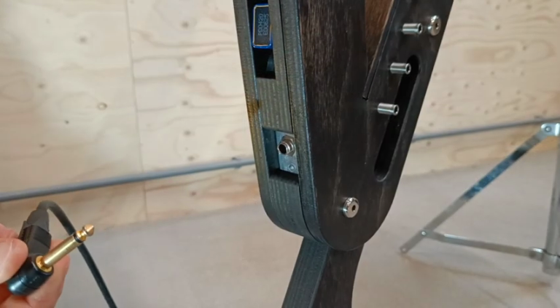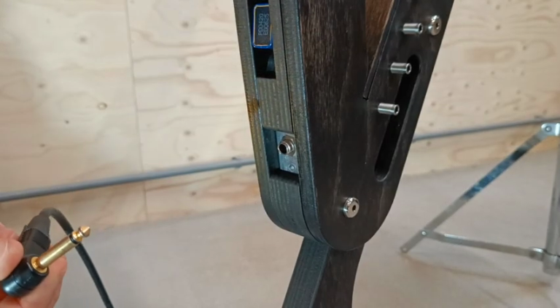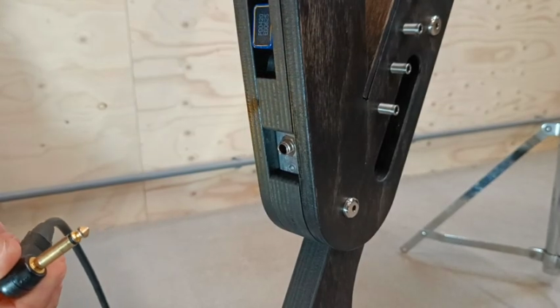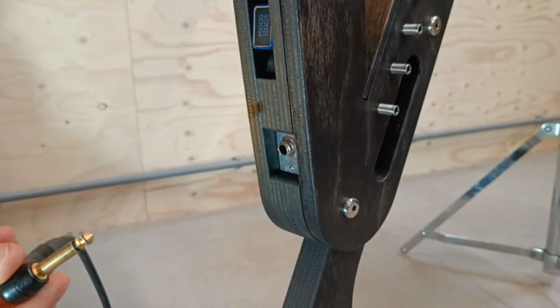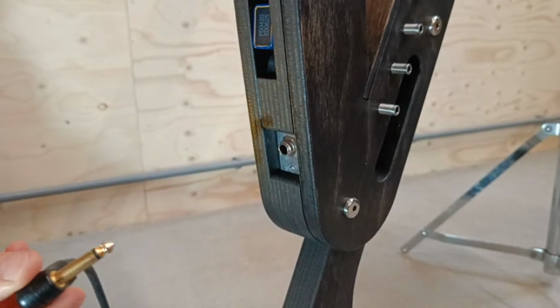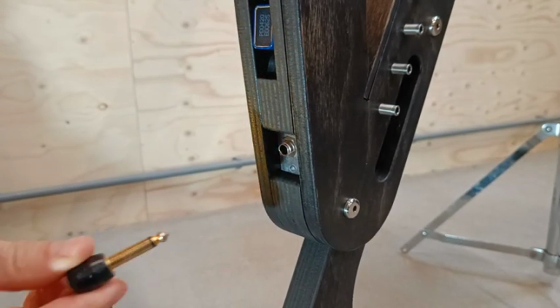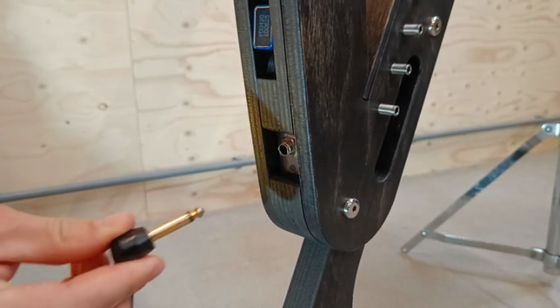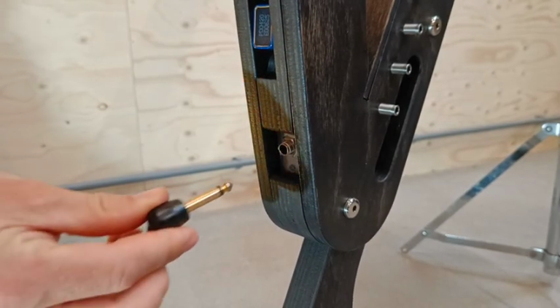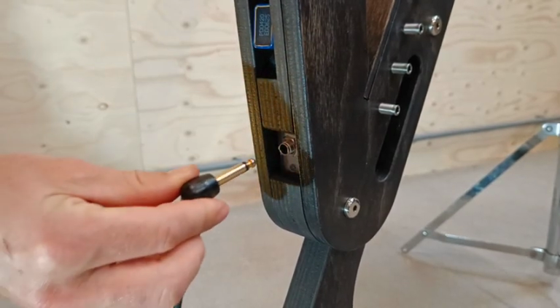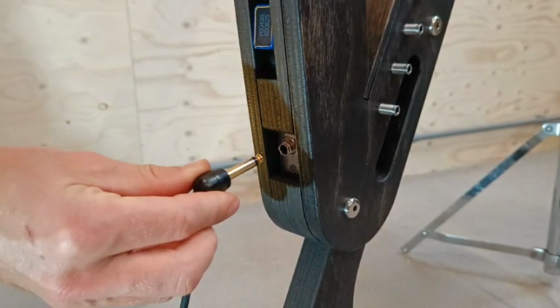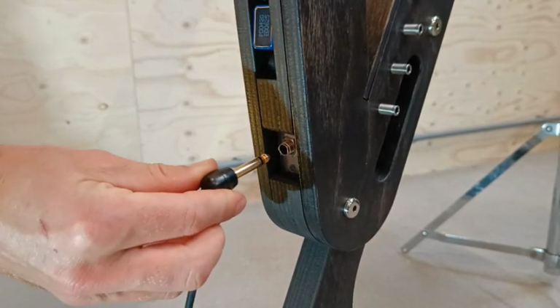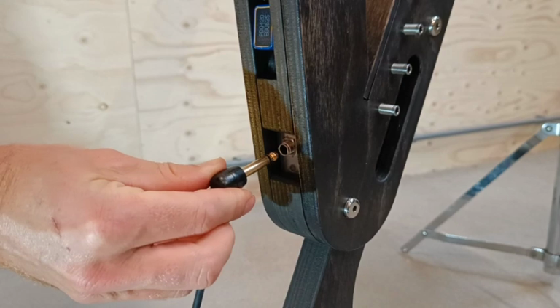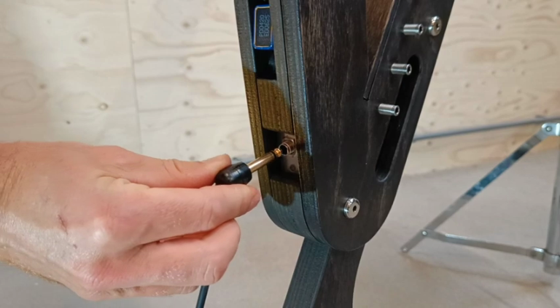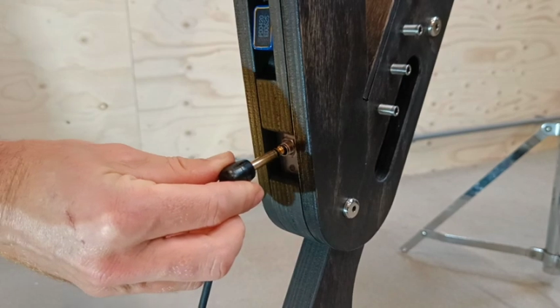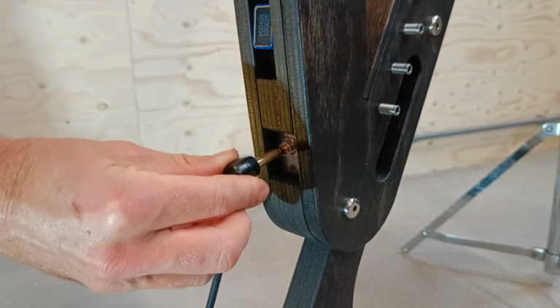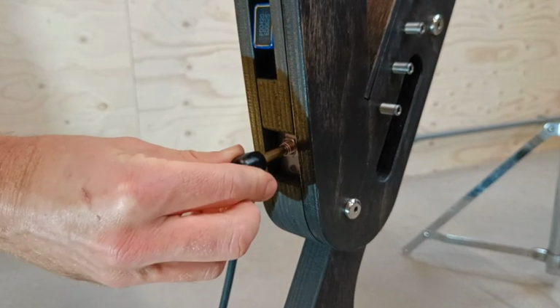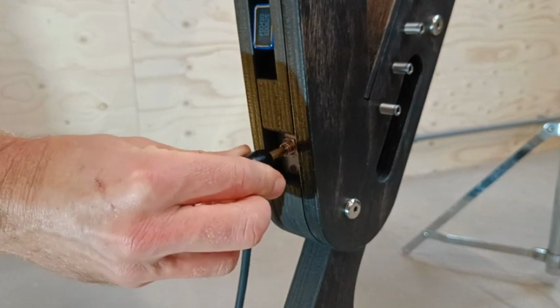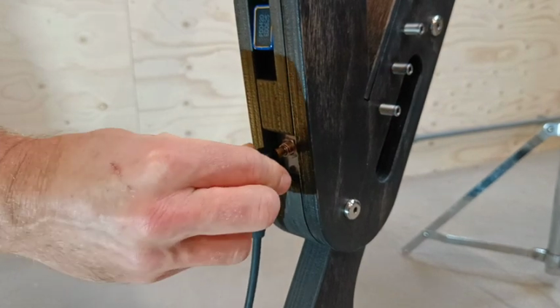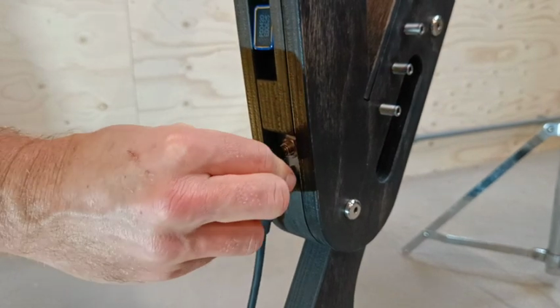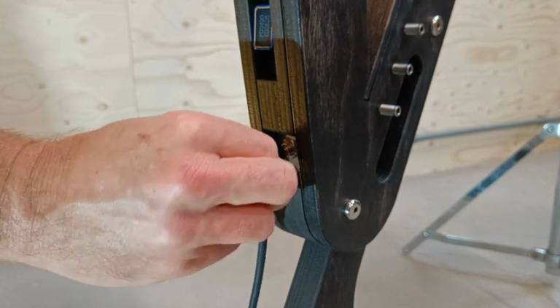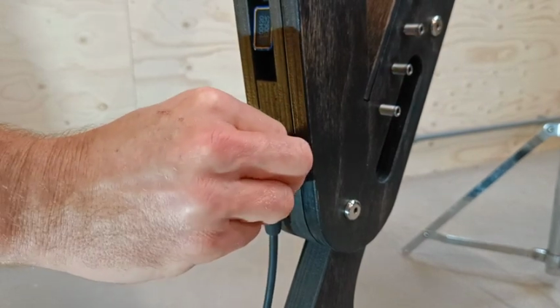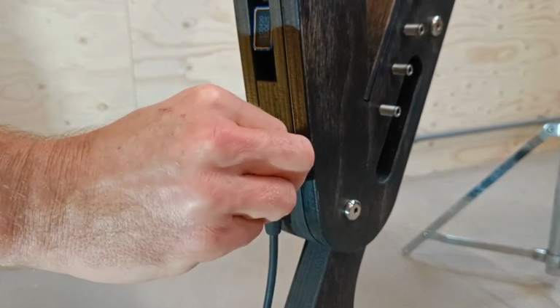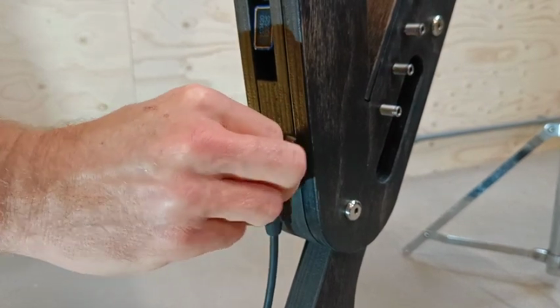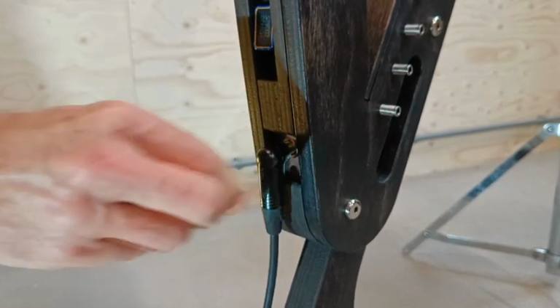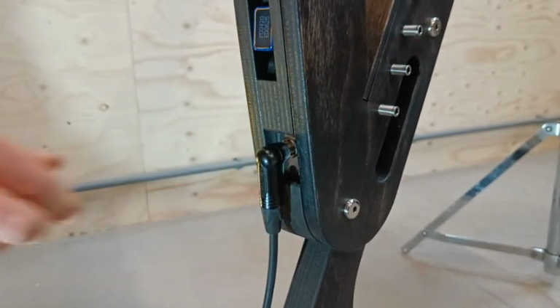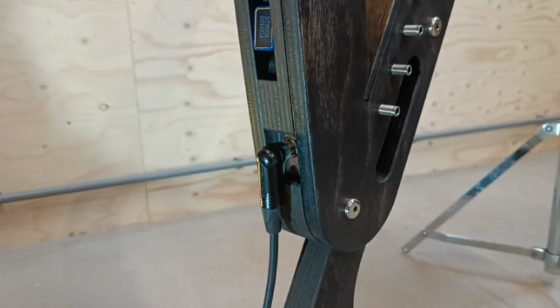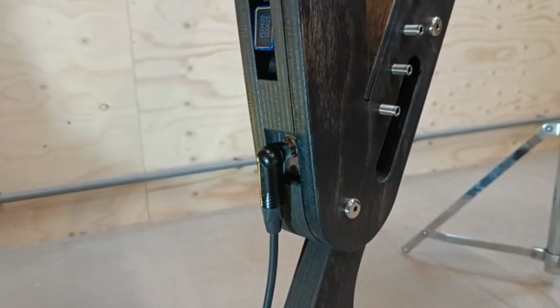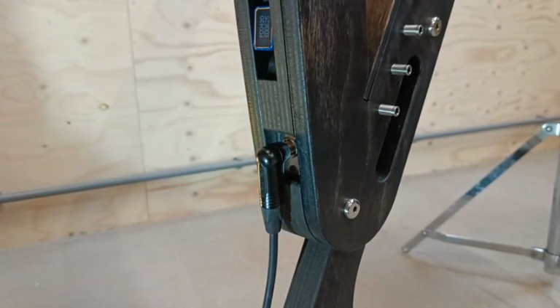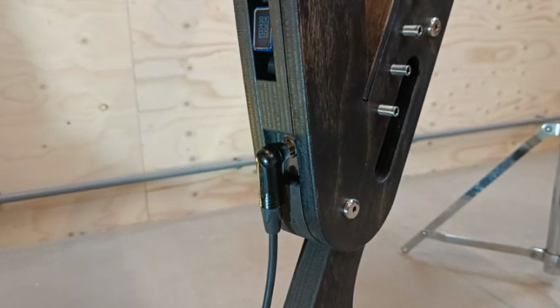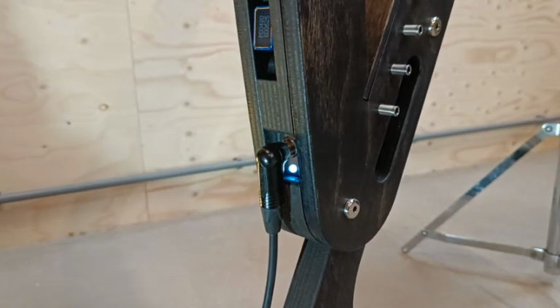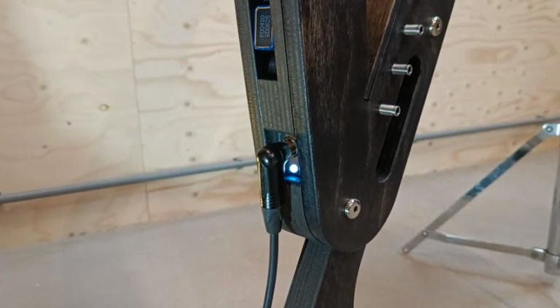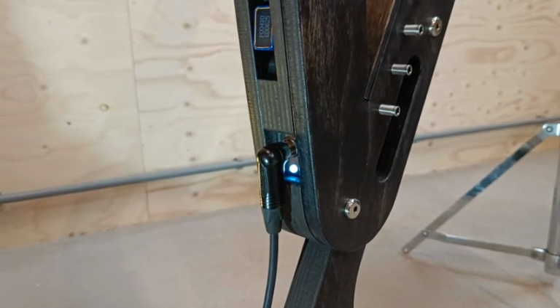The lead connecting your amp to the Harp E is a mono jack to mono jack lead — the plug with one little stripe. Please be aware that a stereo jack, so with two stripes, will not work.